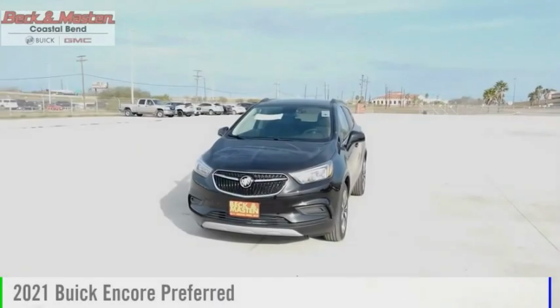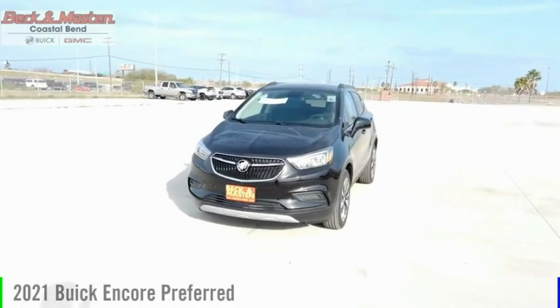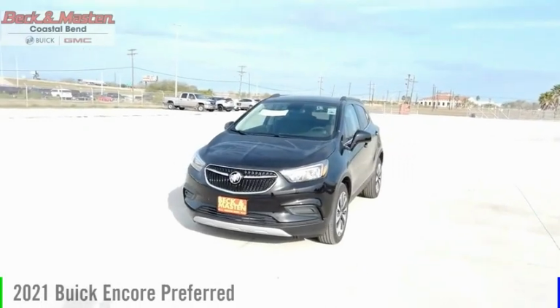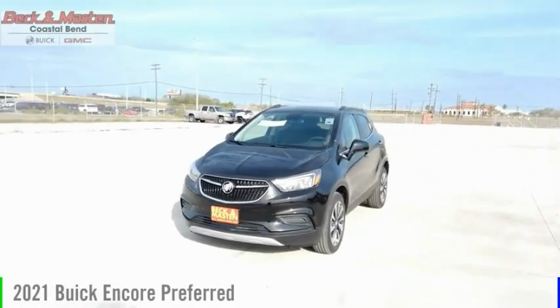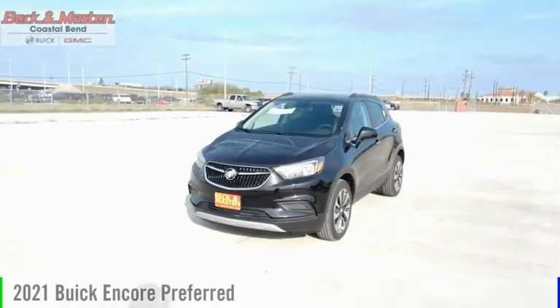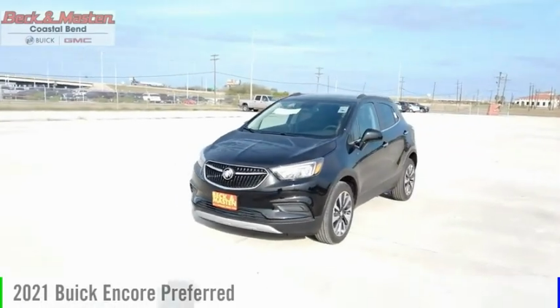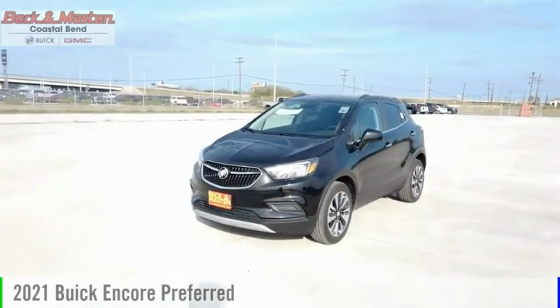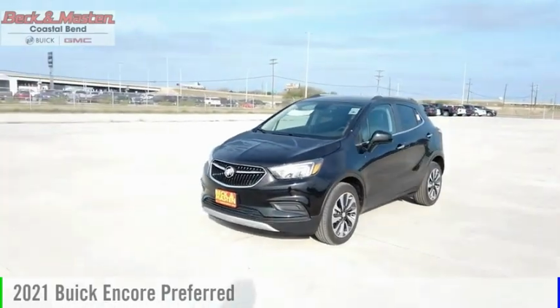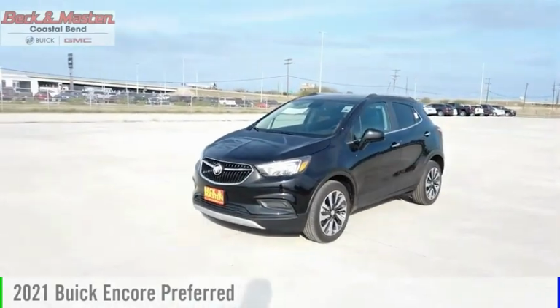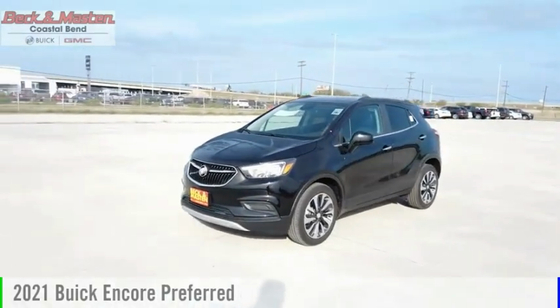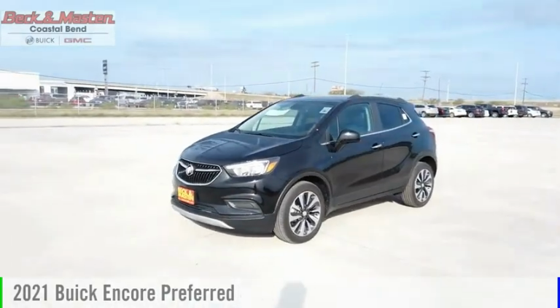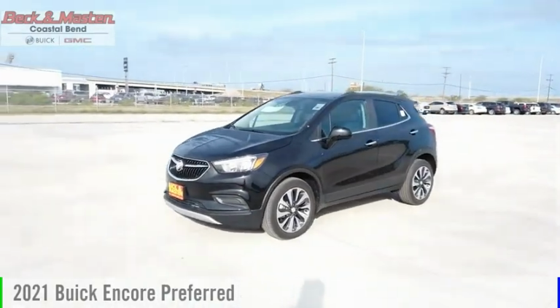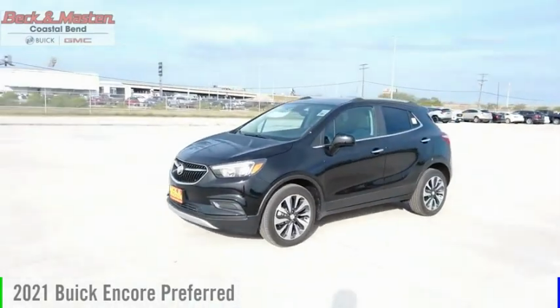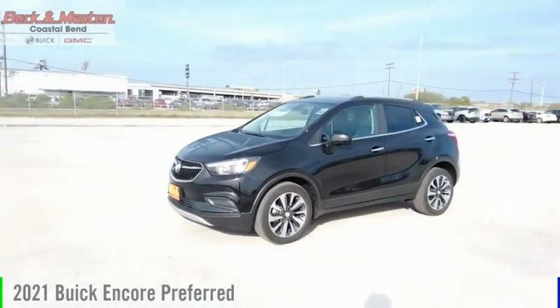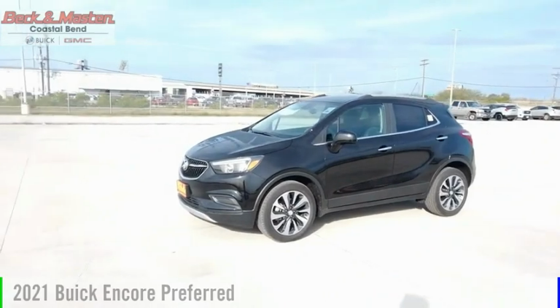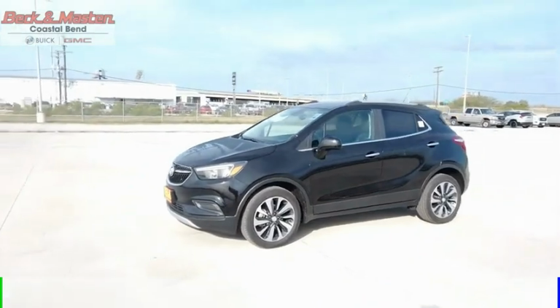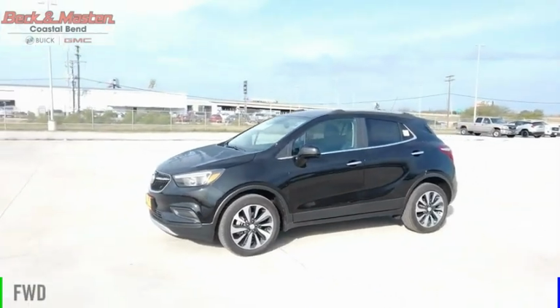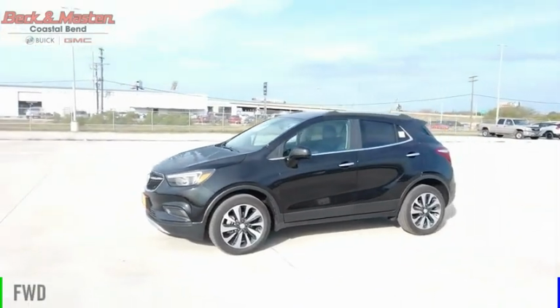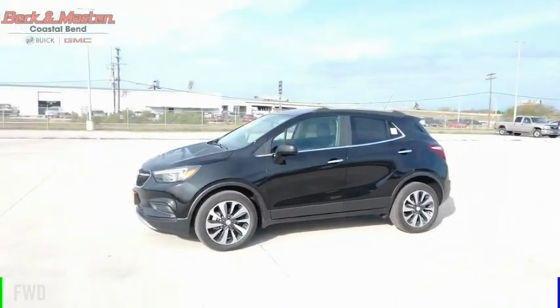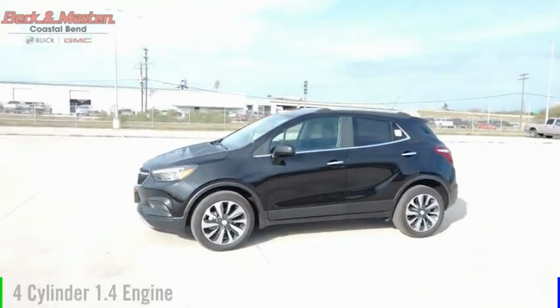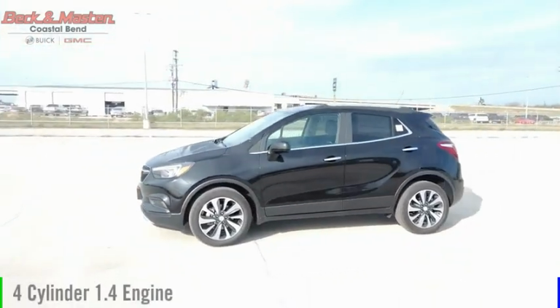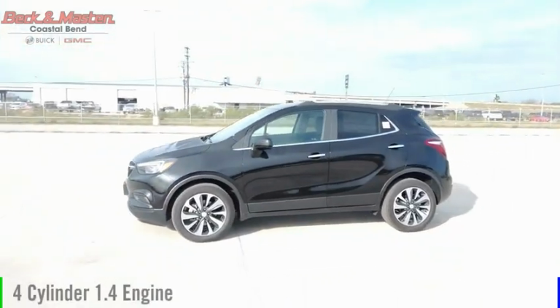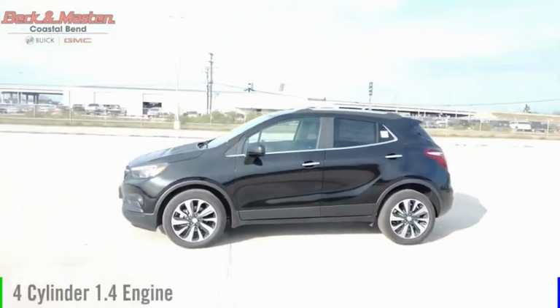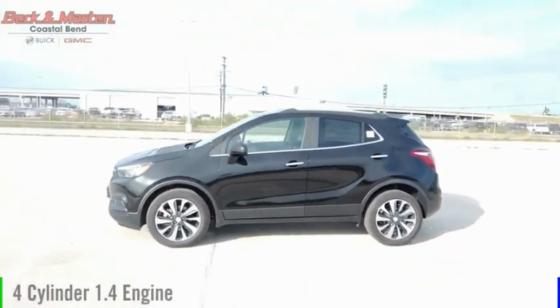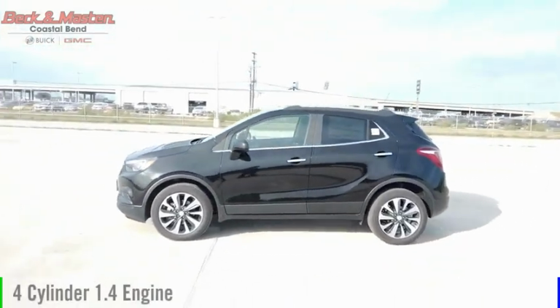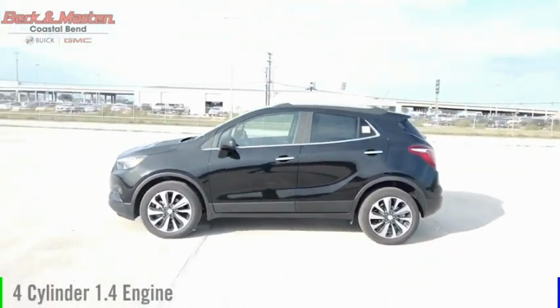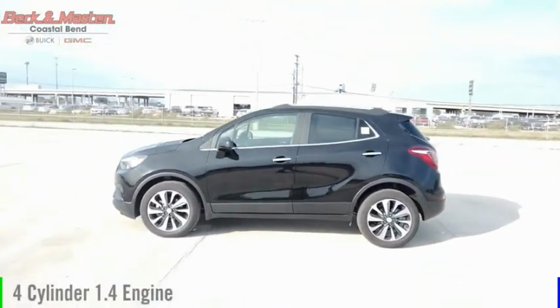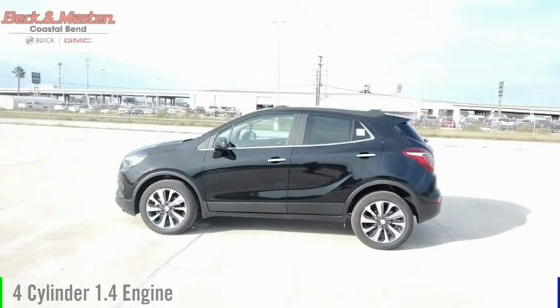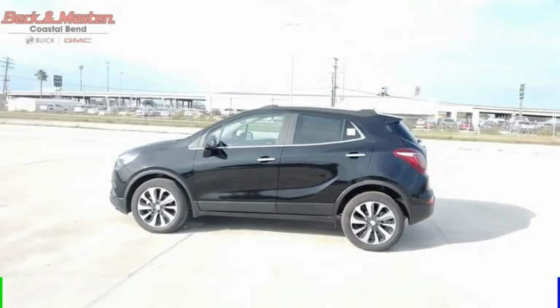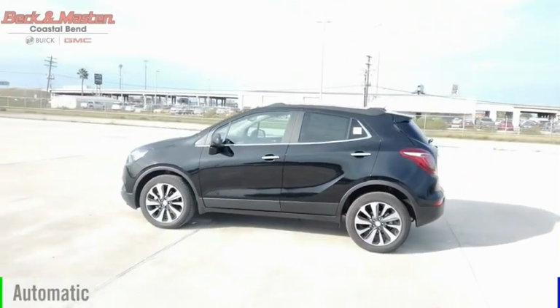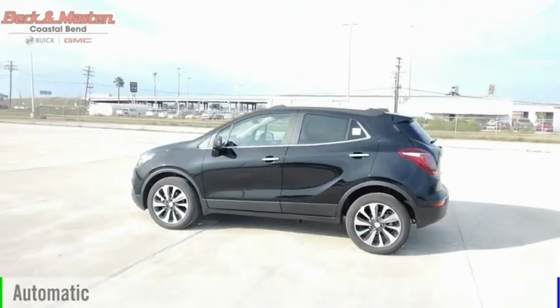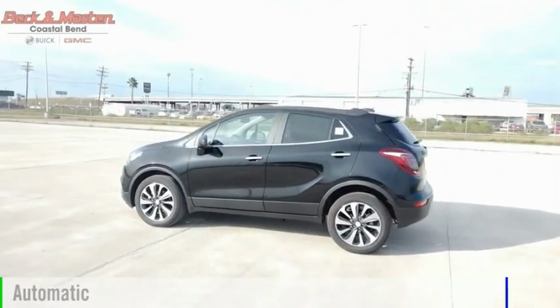Stop by and take a look at the 2021 Encore. This vehicle is powered by a front-wheel drive, four-cylinder, 1.4-liter engine, and comes with an automatic transmission.